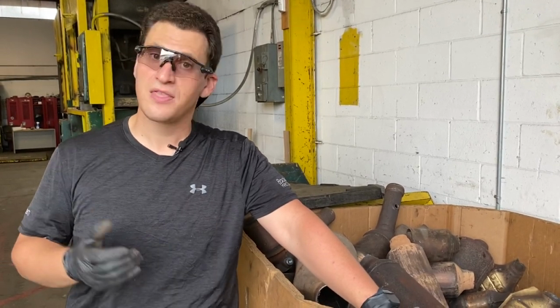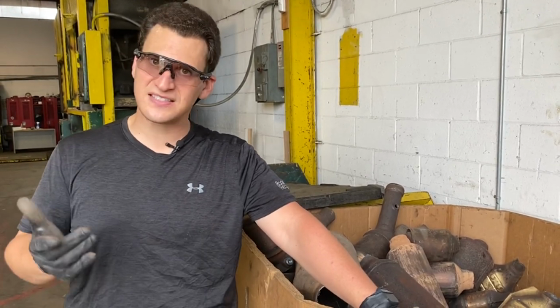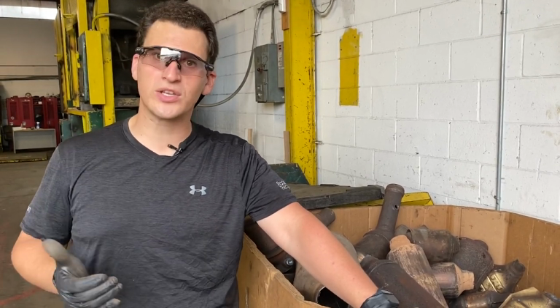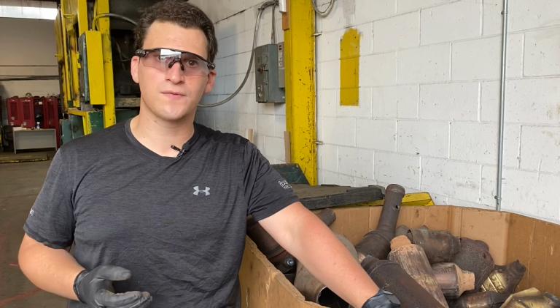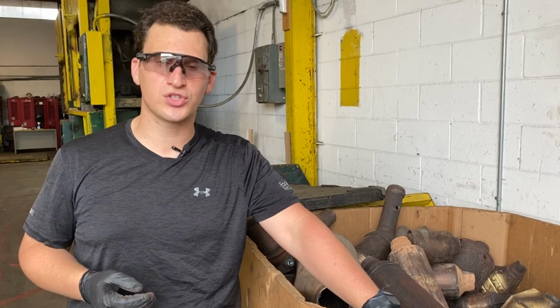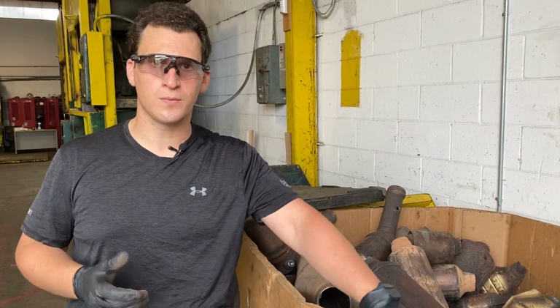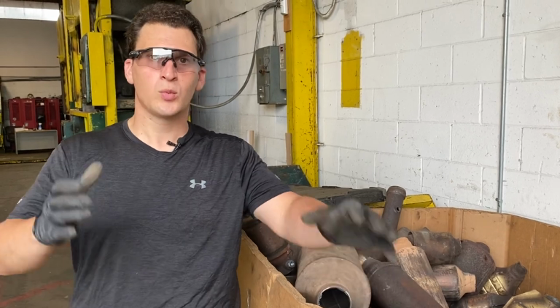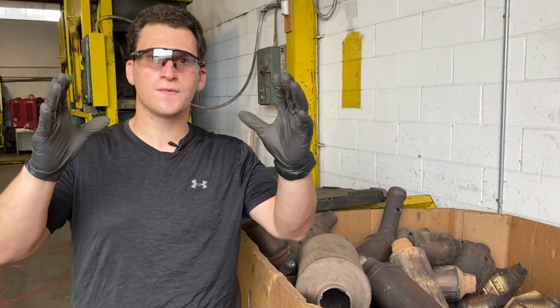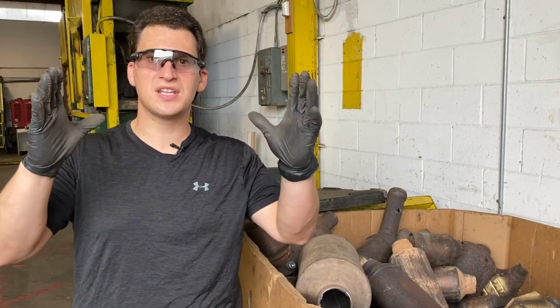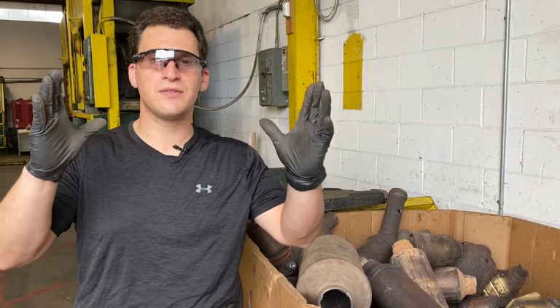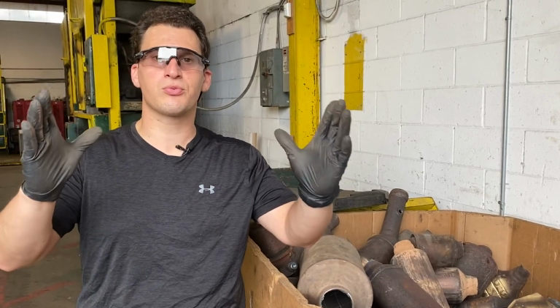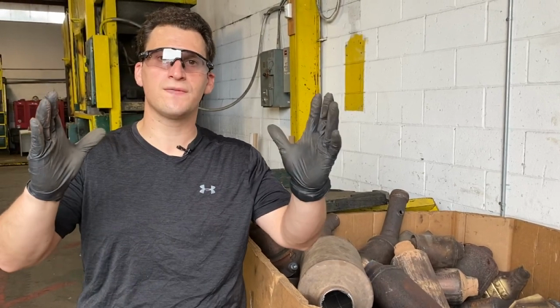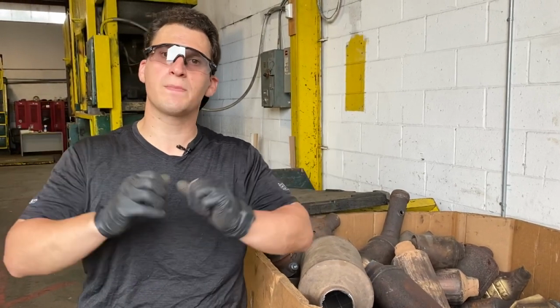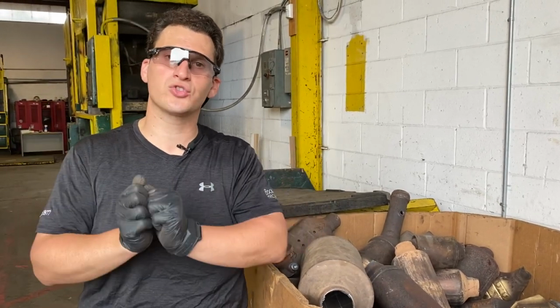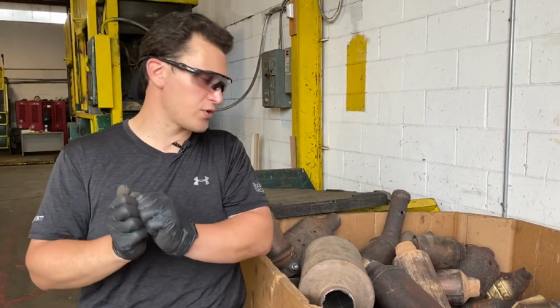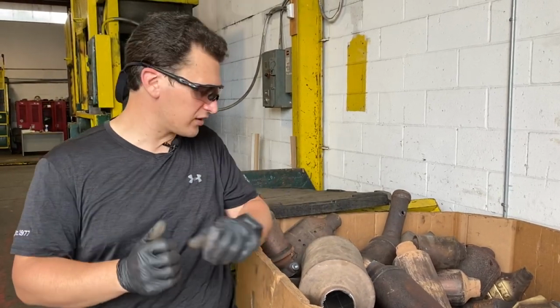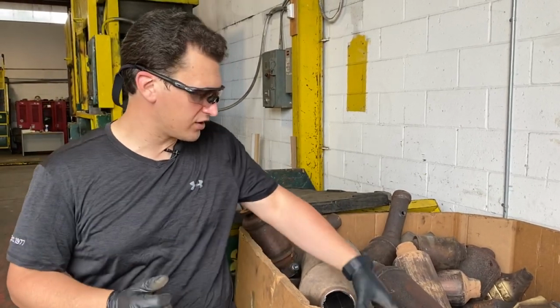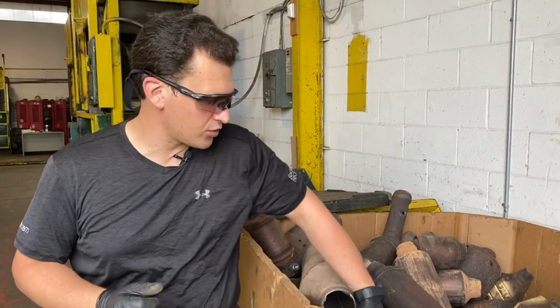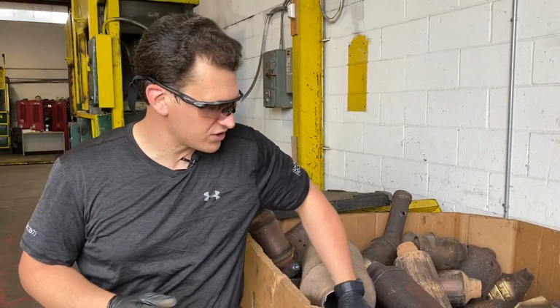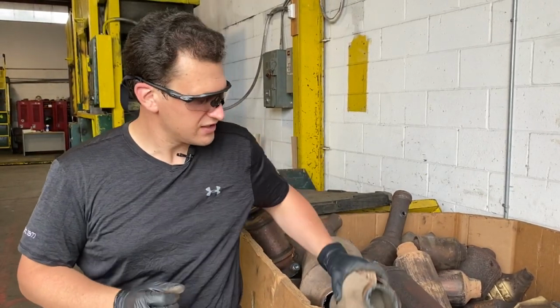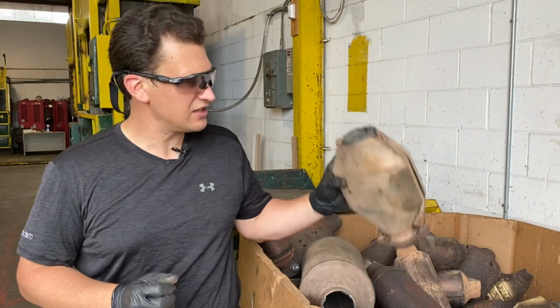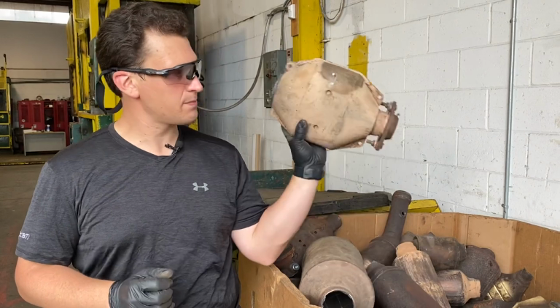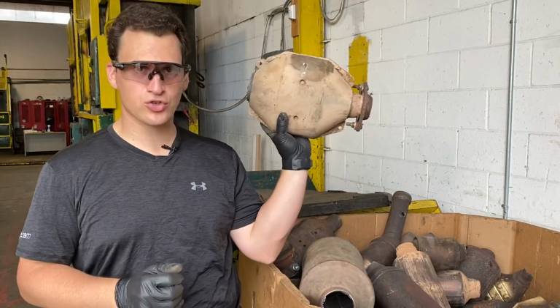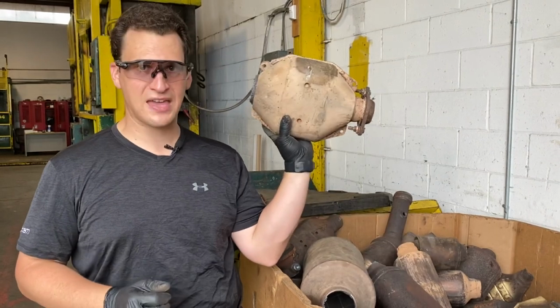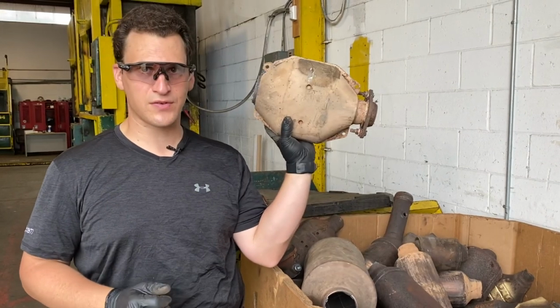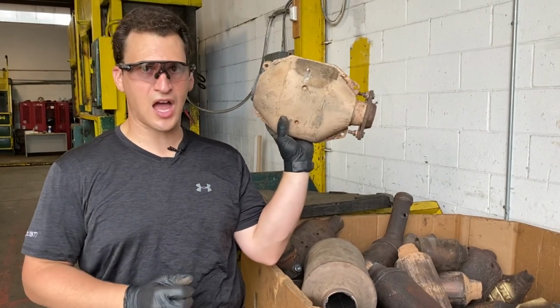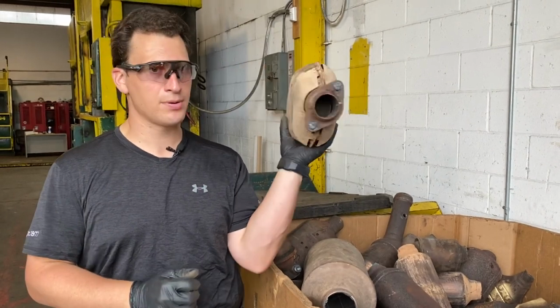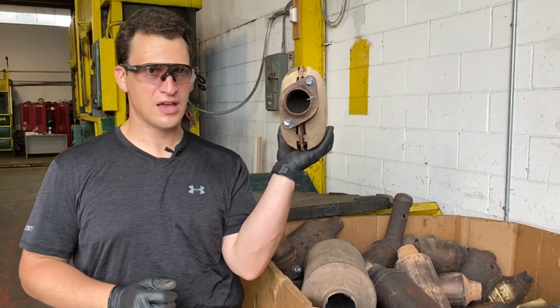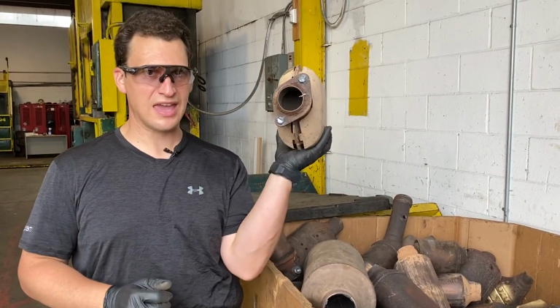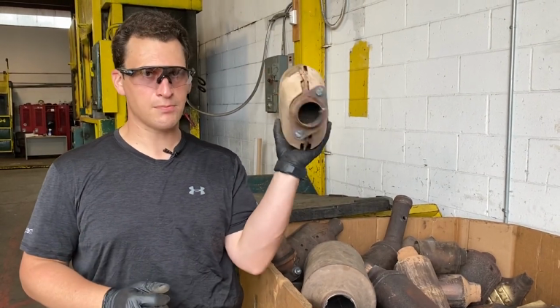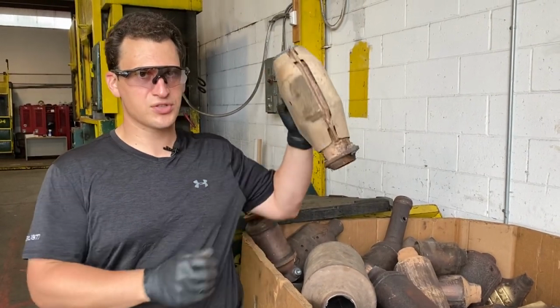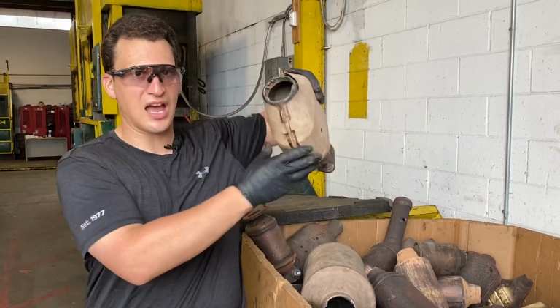Things that we look forward to: we look forward to getting three to four pictures of your catalytic converters, sending us a picture of the cat from the top and on both sides.